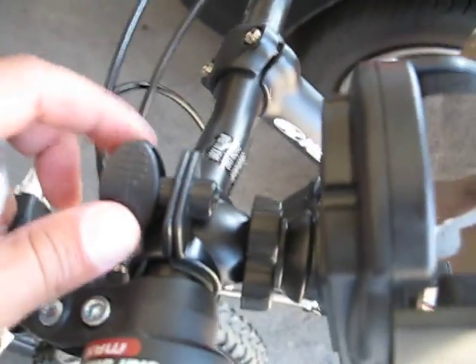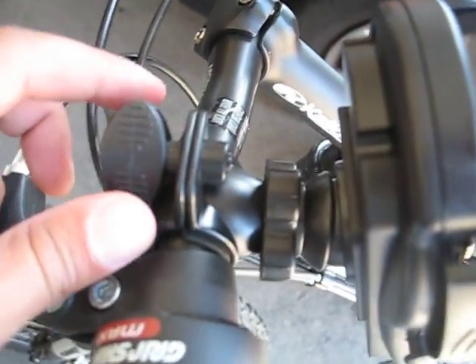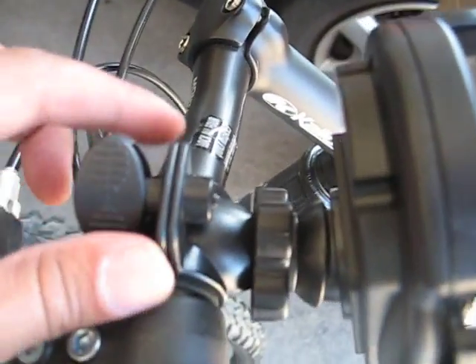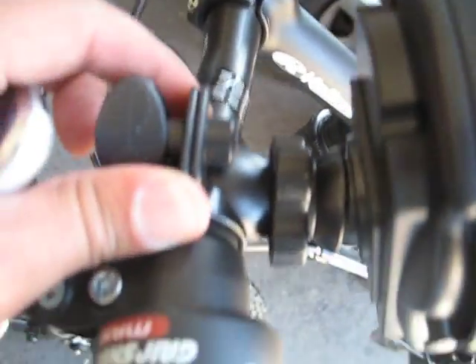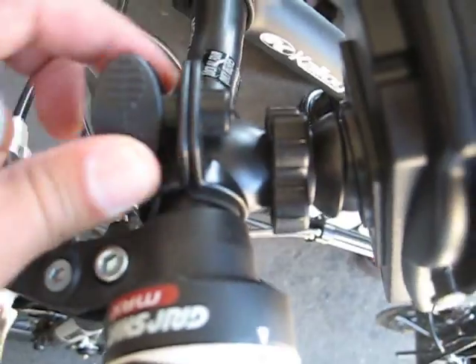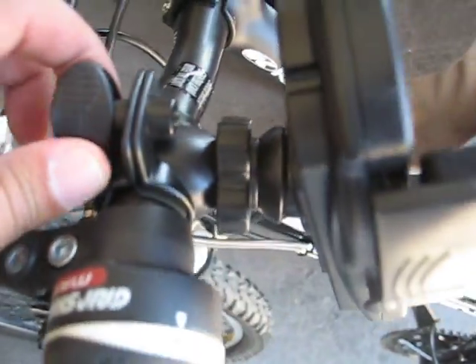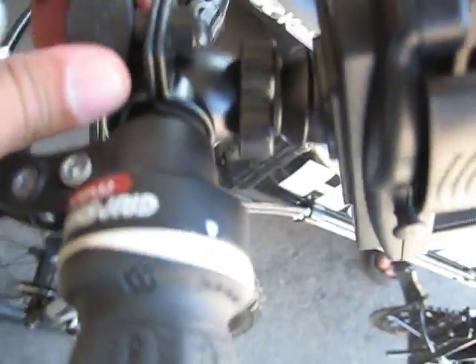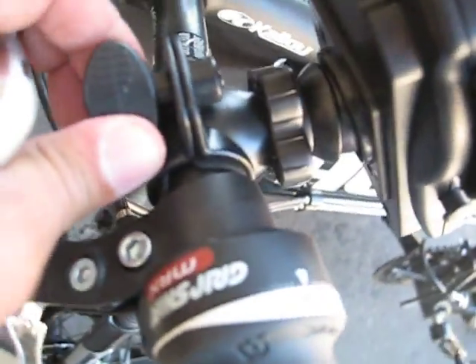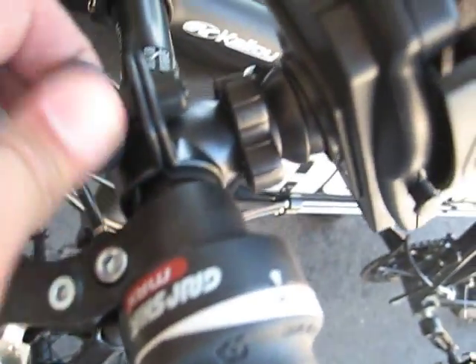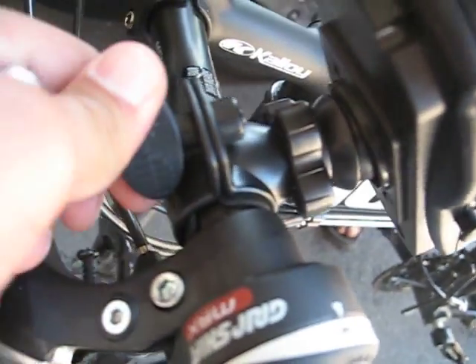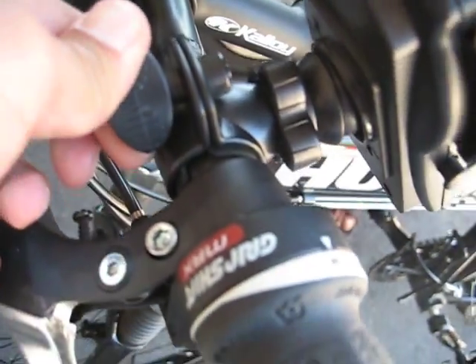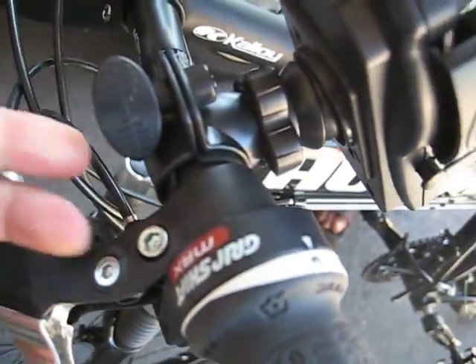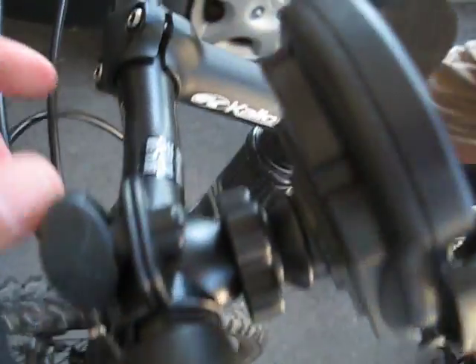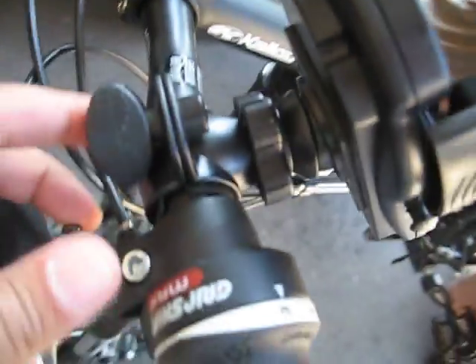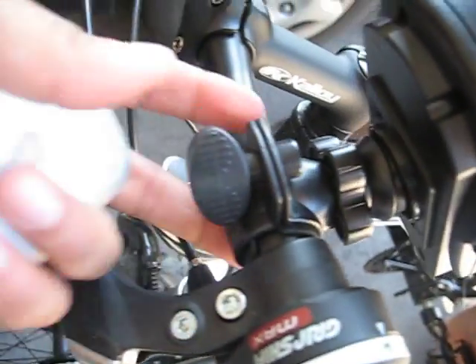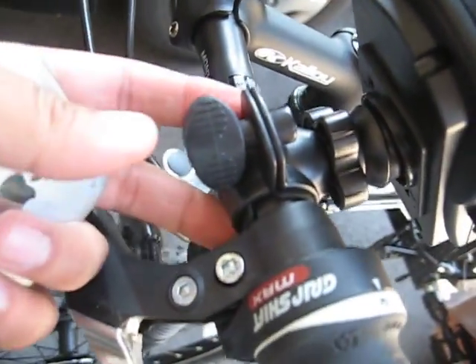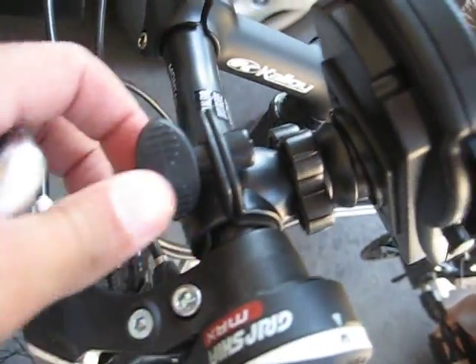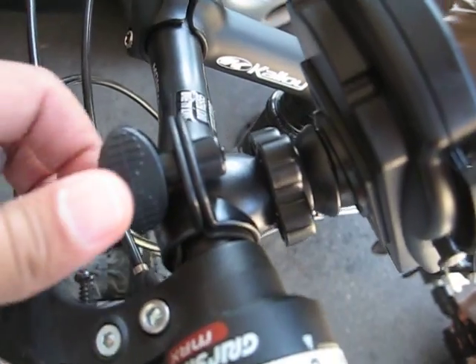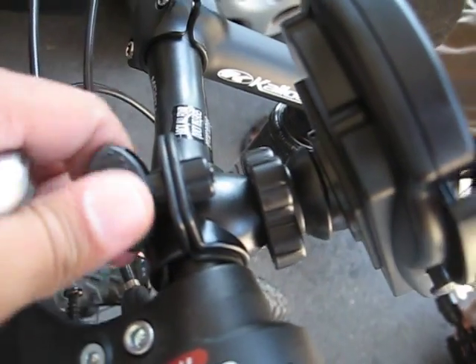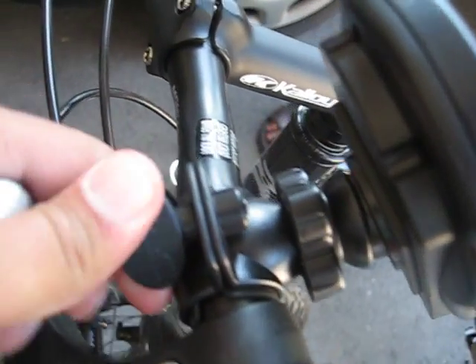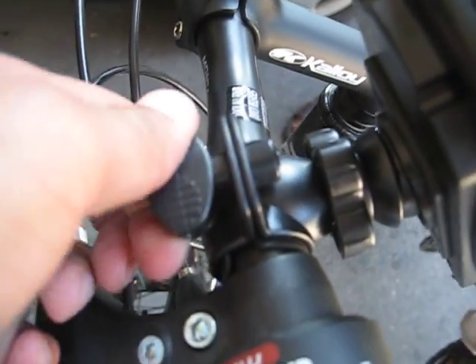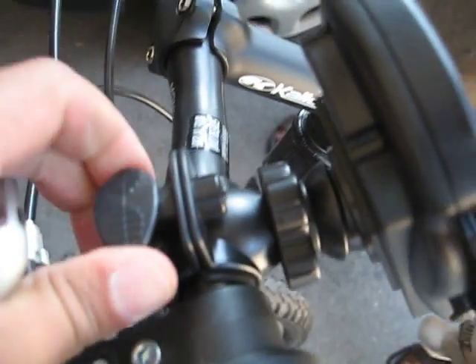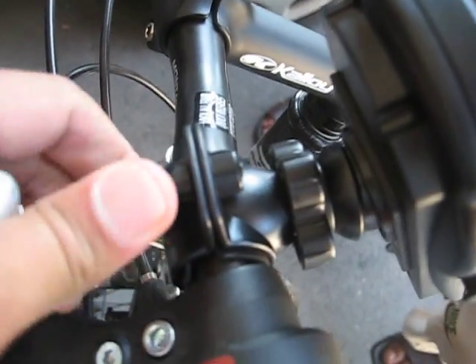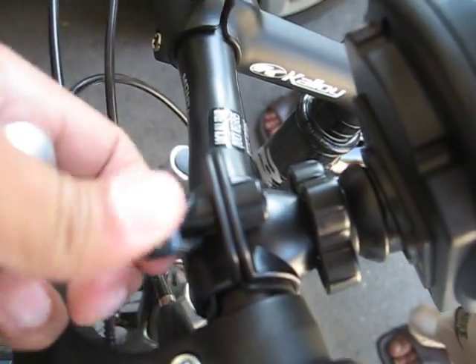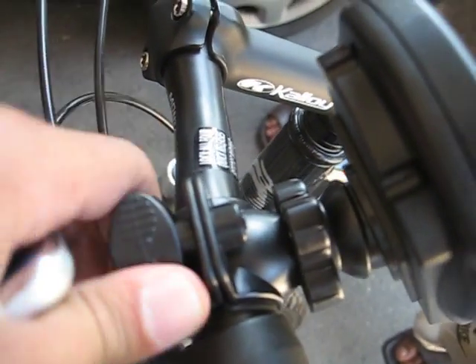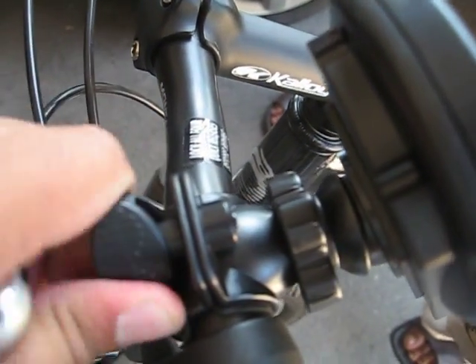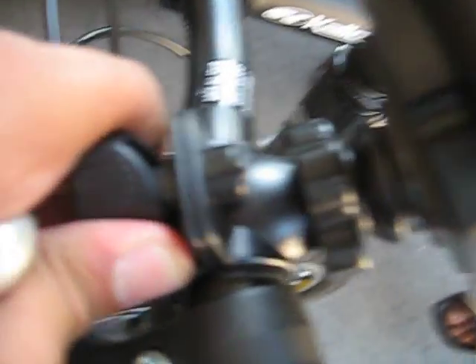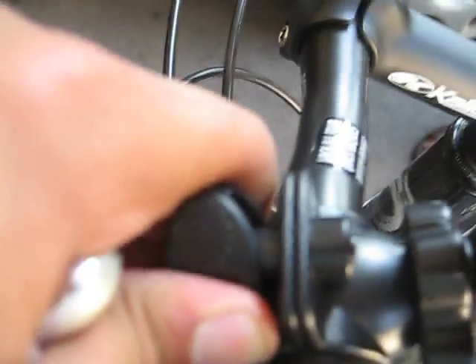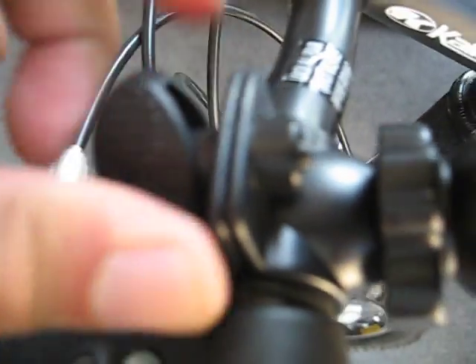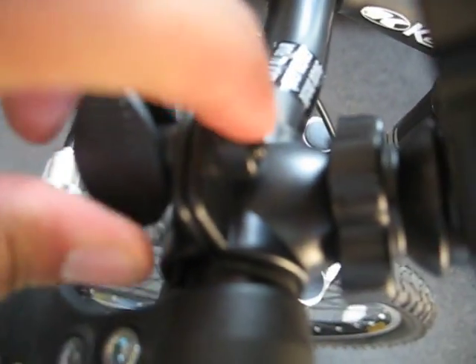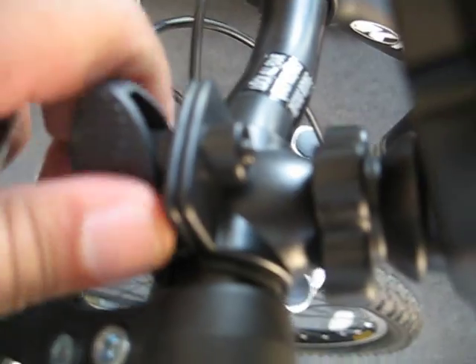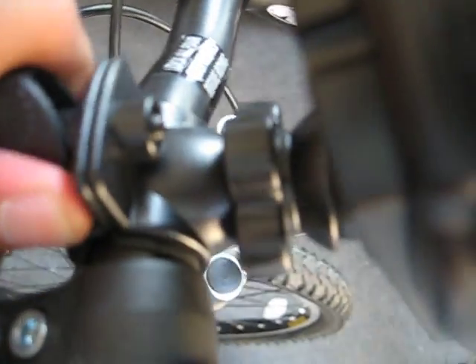Over here is the adjustment. Simply unscrews and you just put it over the handlebars. And then this is a screw piece that just screws right into it and locks into place there.